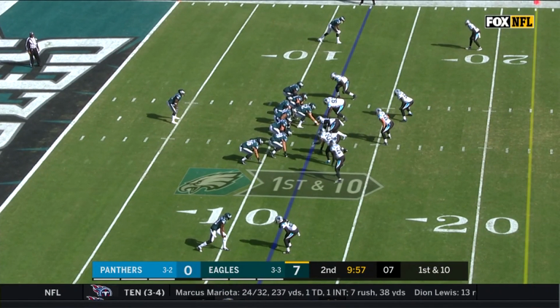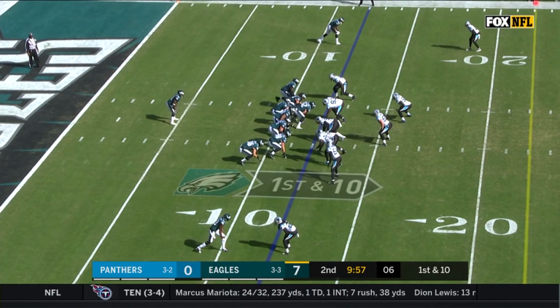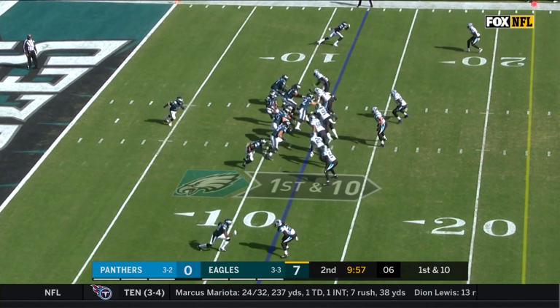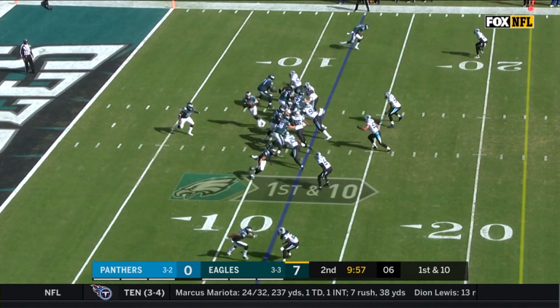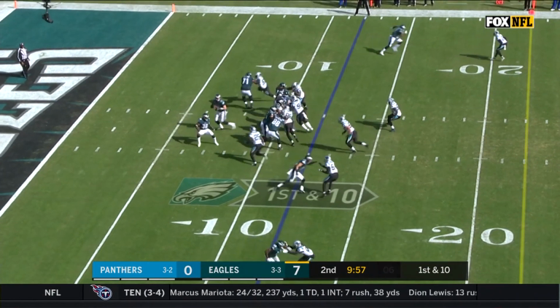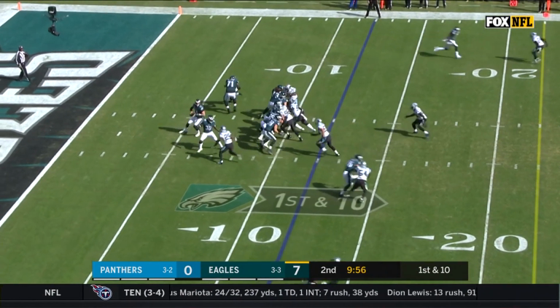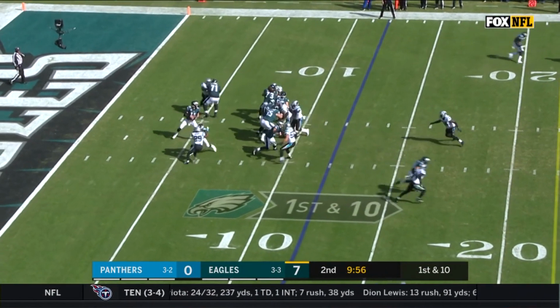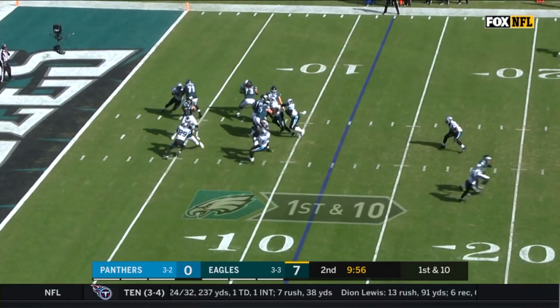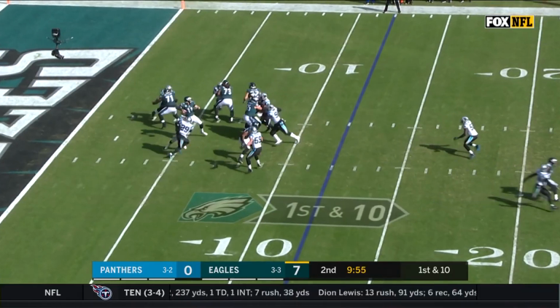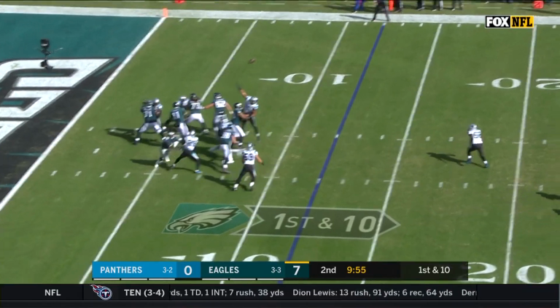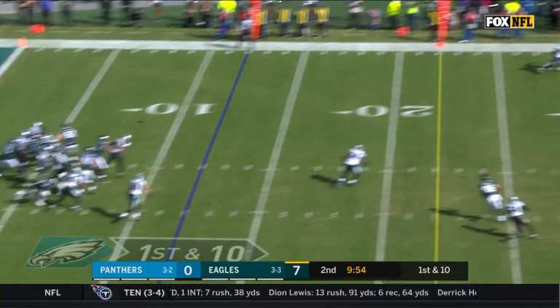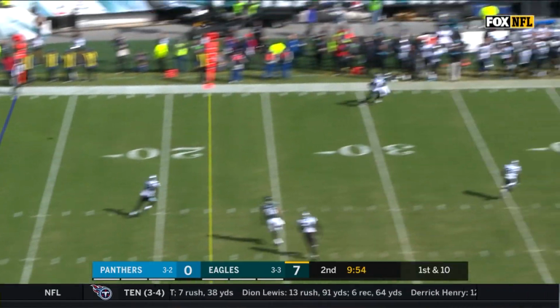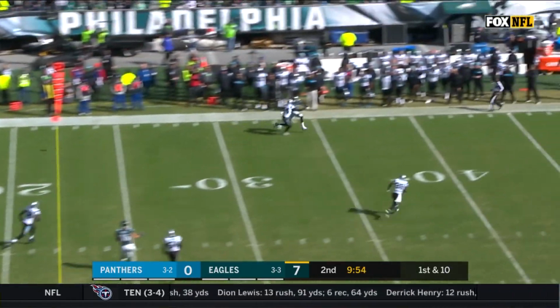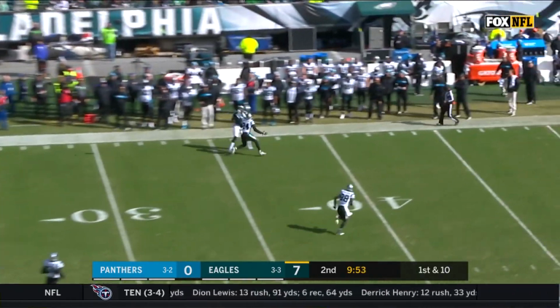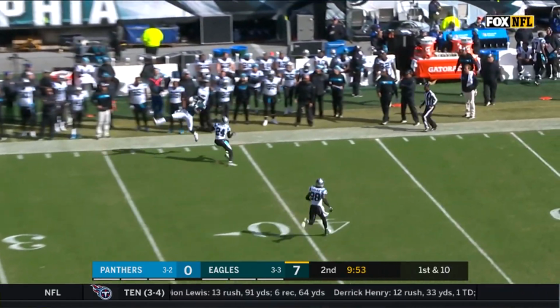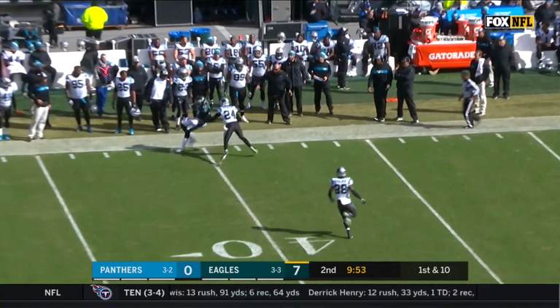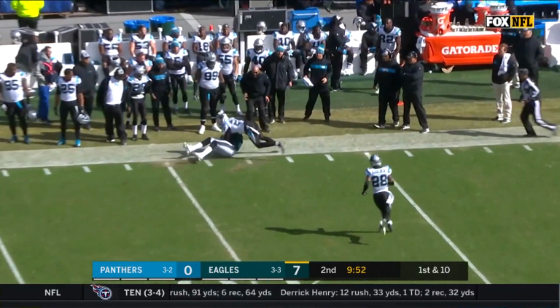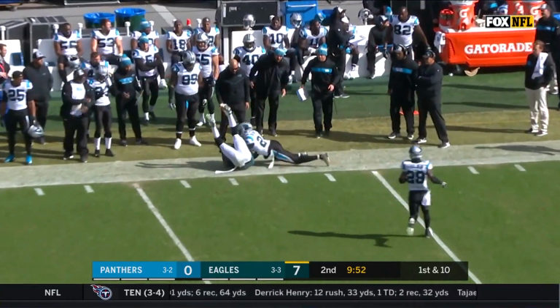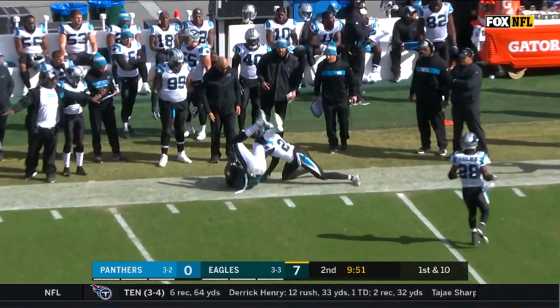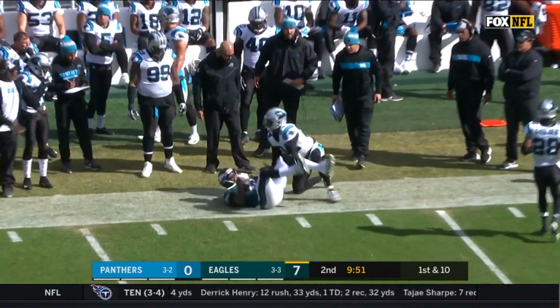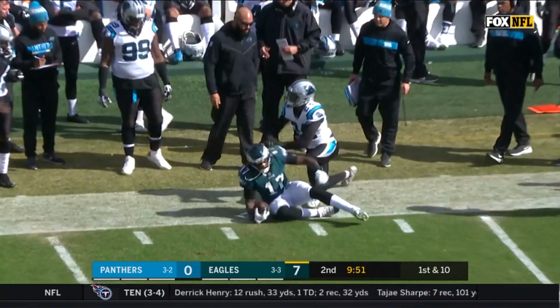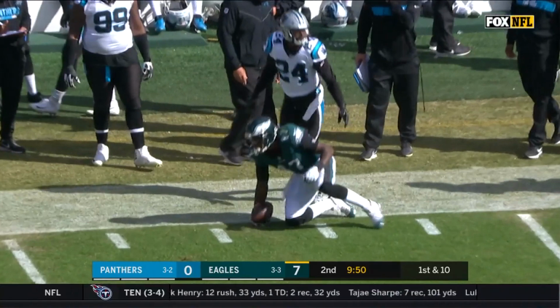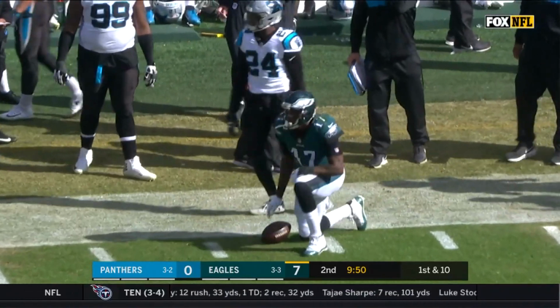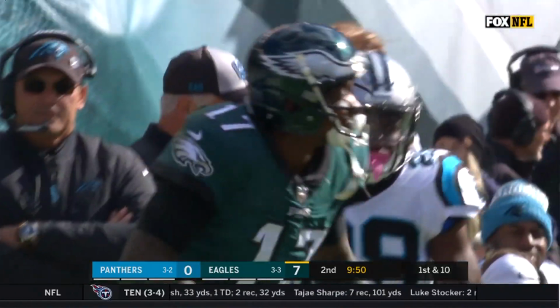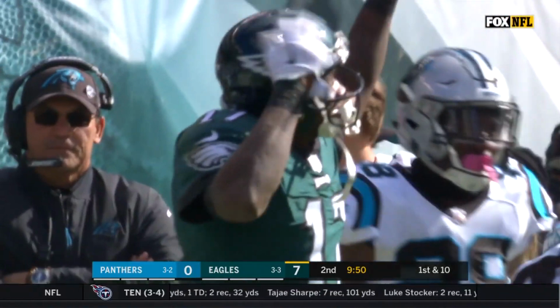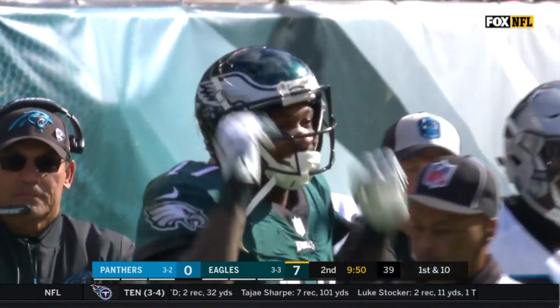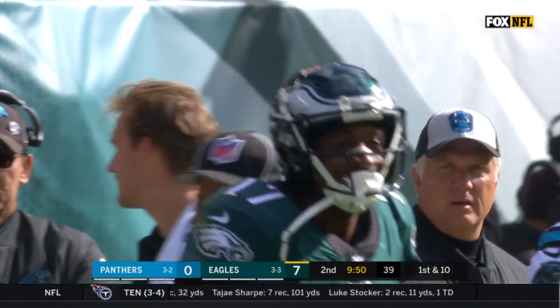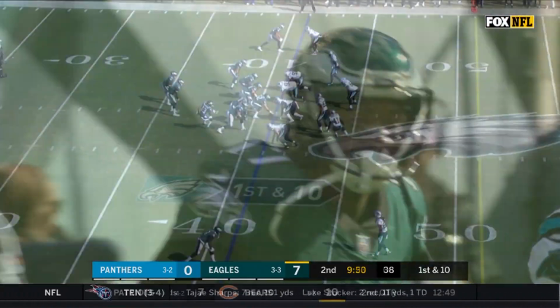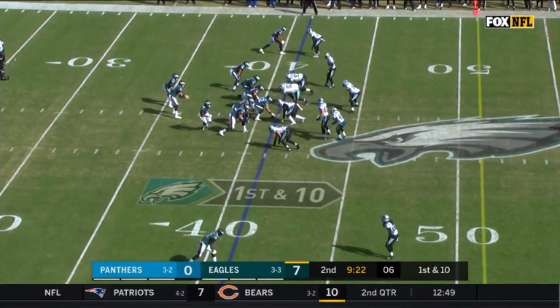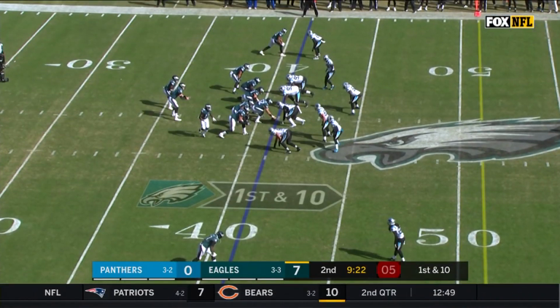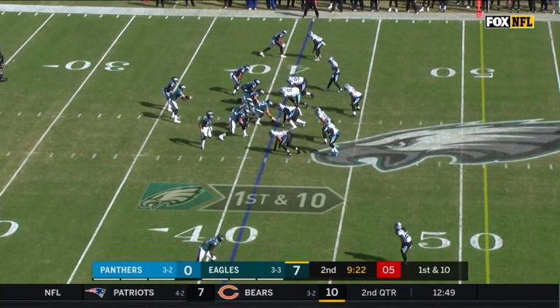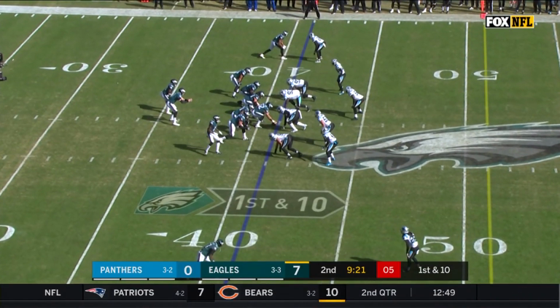Clement in the backfield. Wentz looking to throw — pump fake — and now he fires downfield, and it is Jeffrey who makes the catch. A spectacular catch.